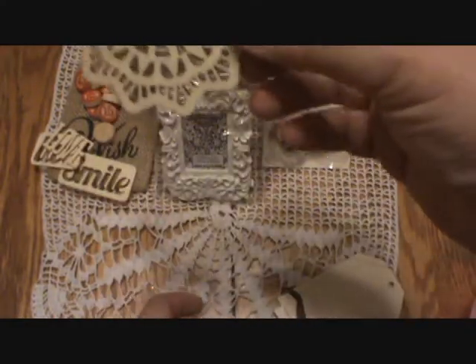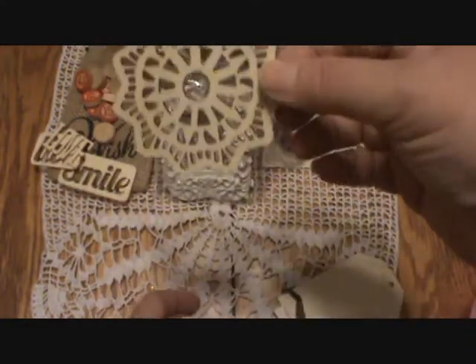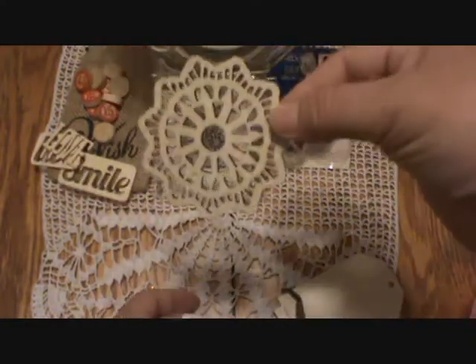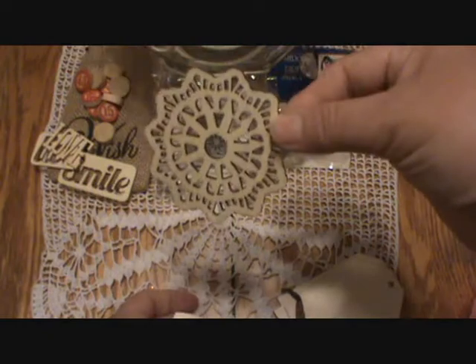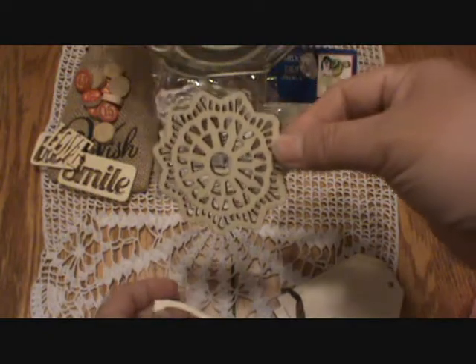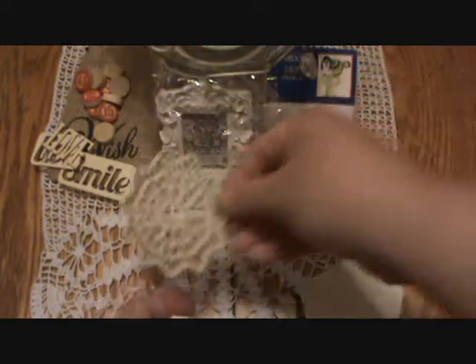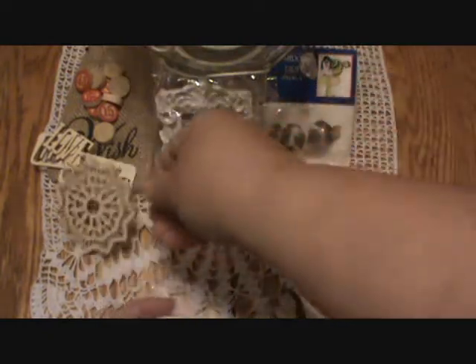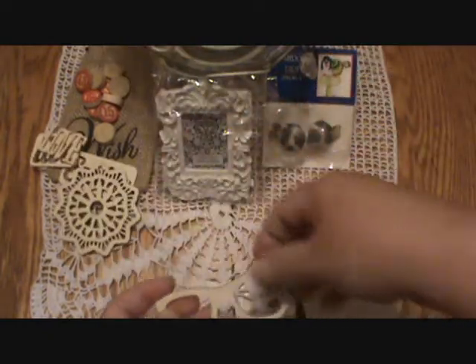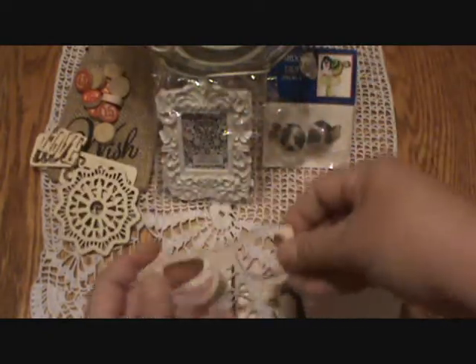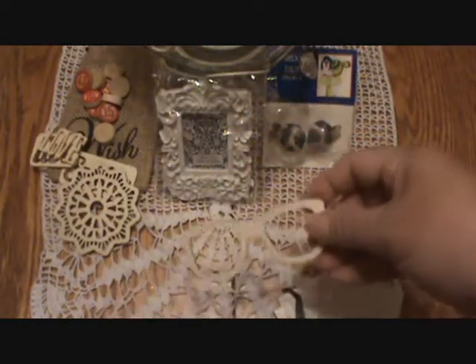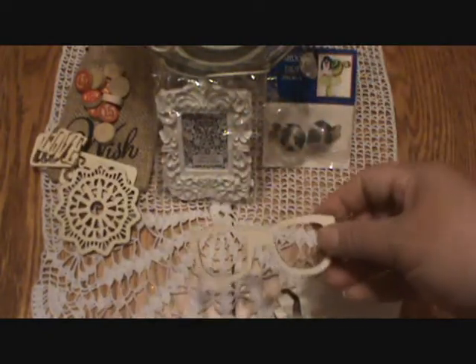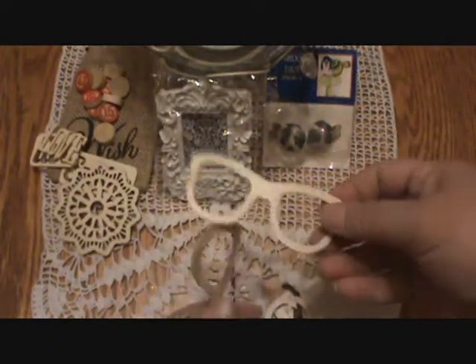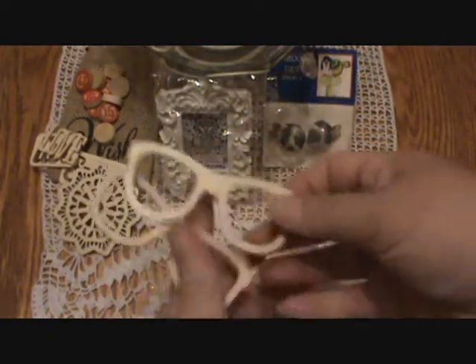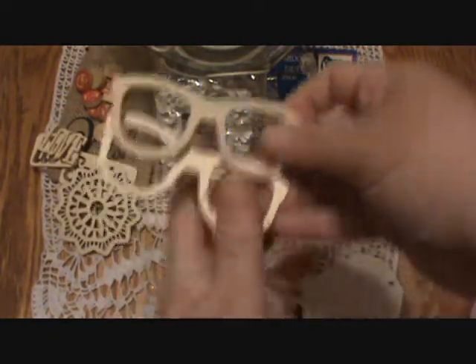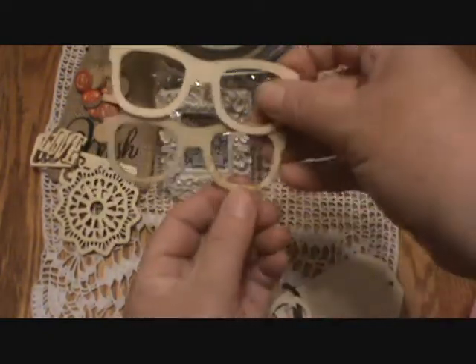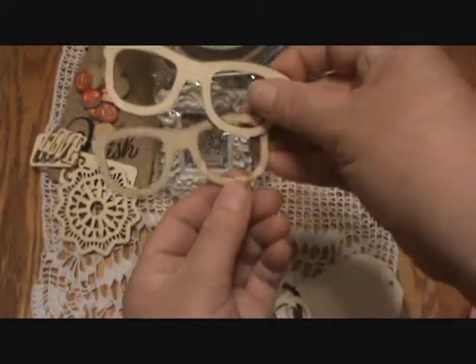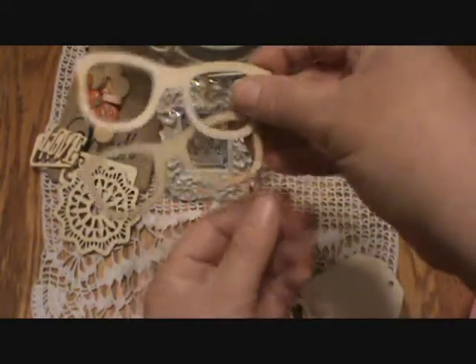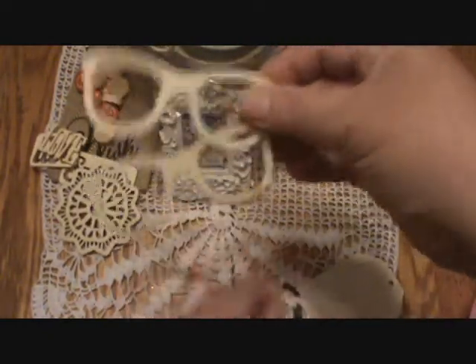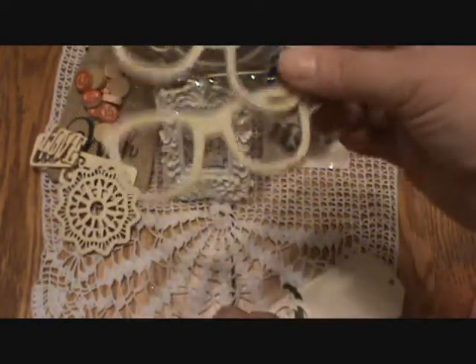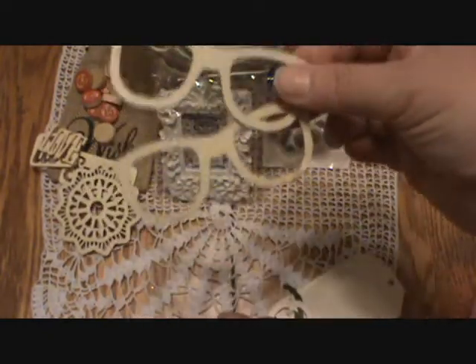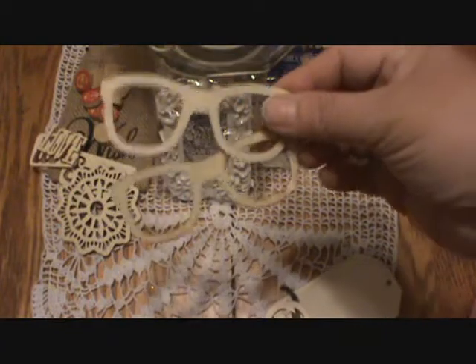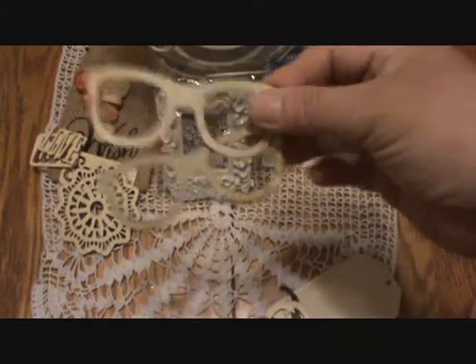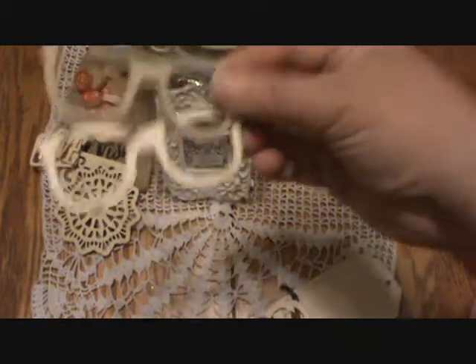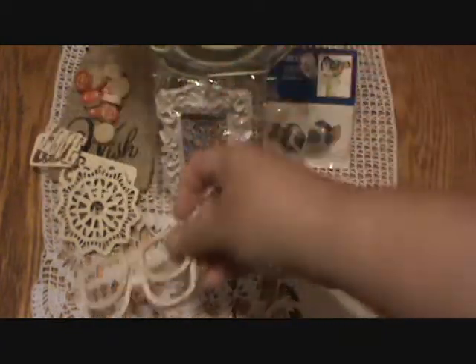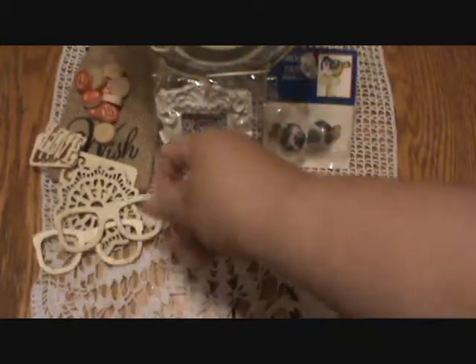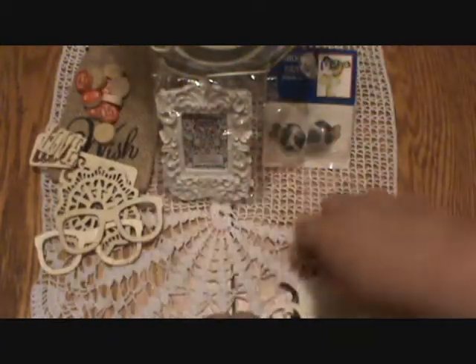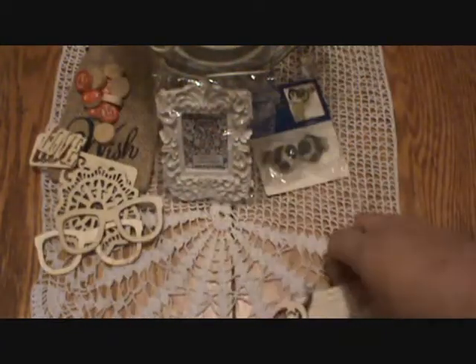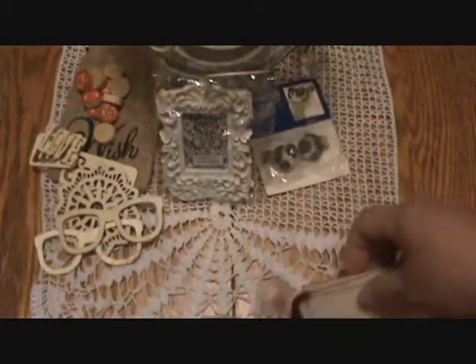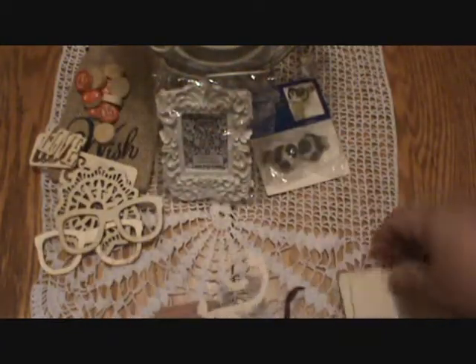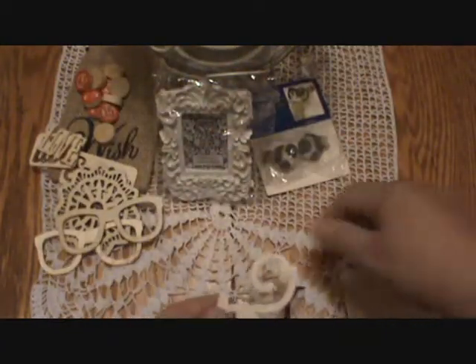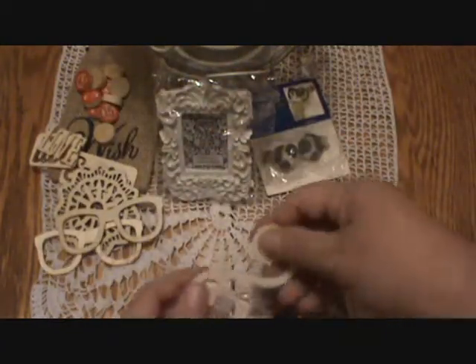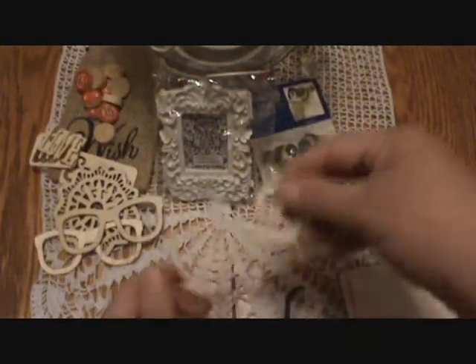This is a pretty sunburst. Thank you, Deb. Oh, look at the cute glasses. I didn't have anything like this. That's cute. I love that. Thank you.